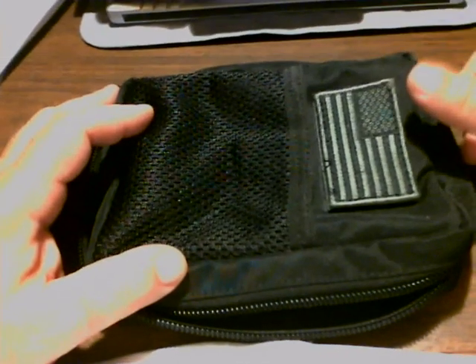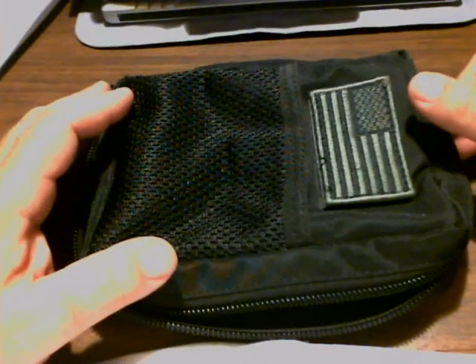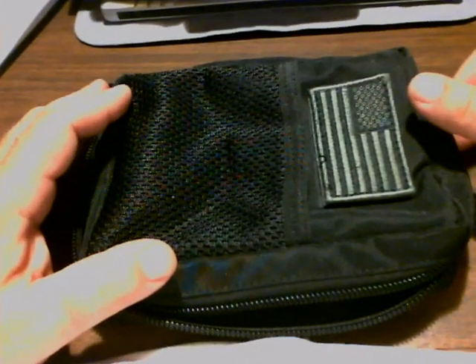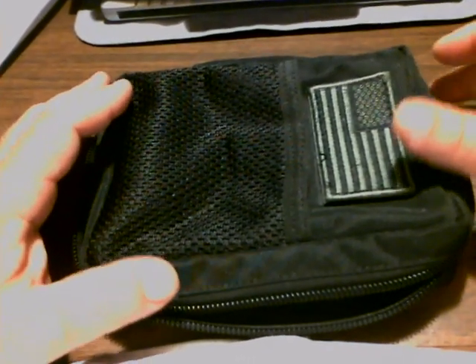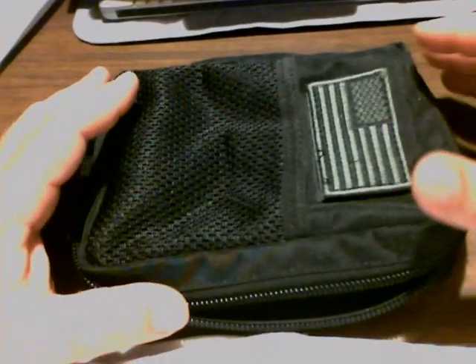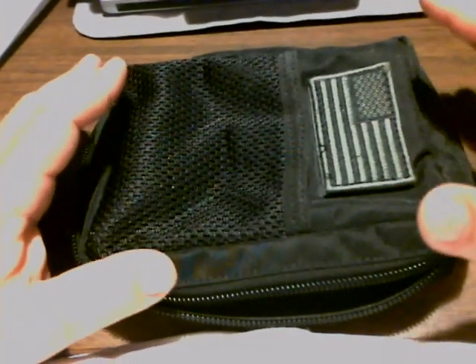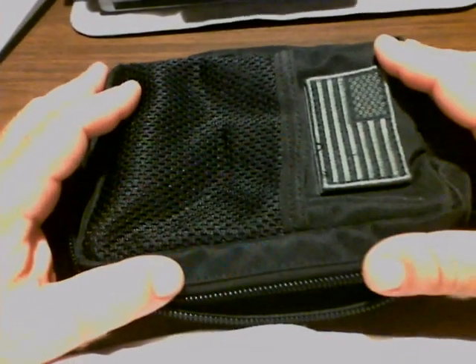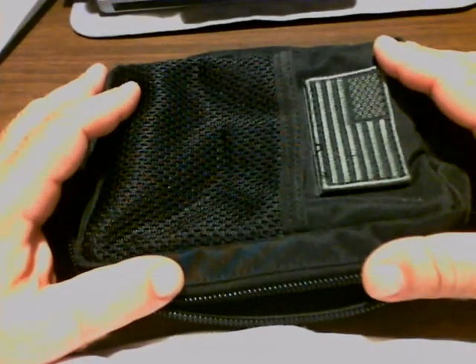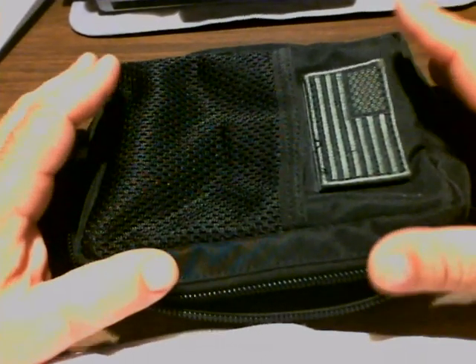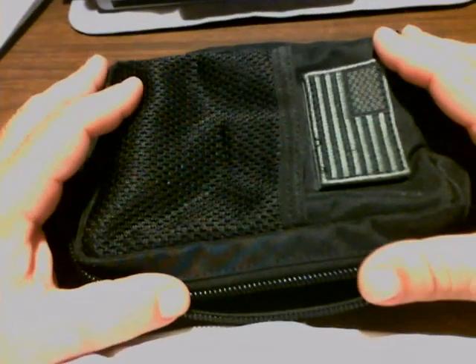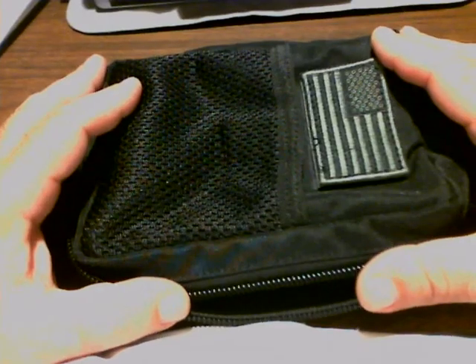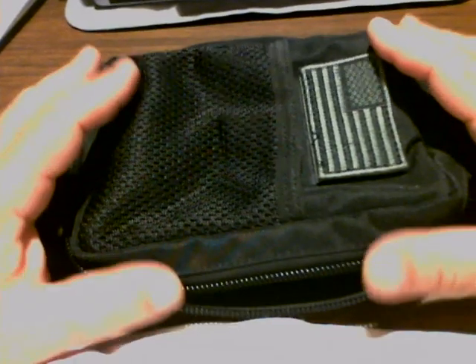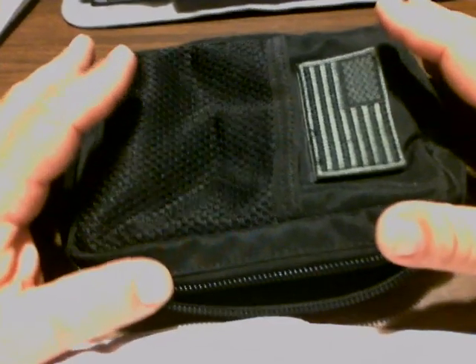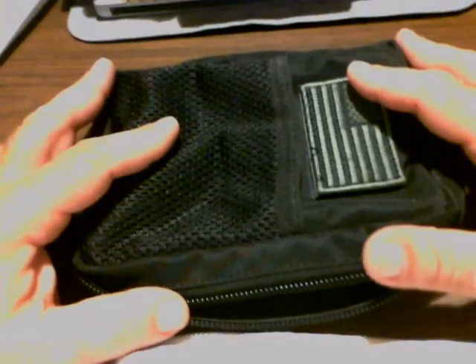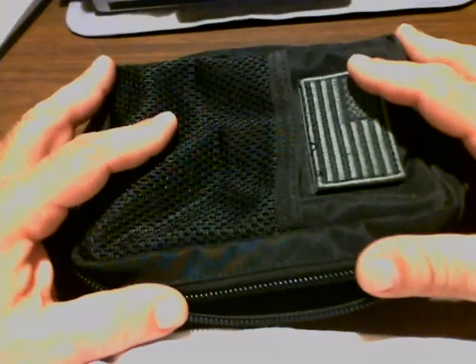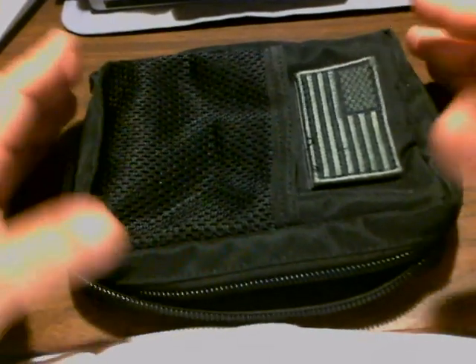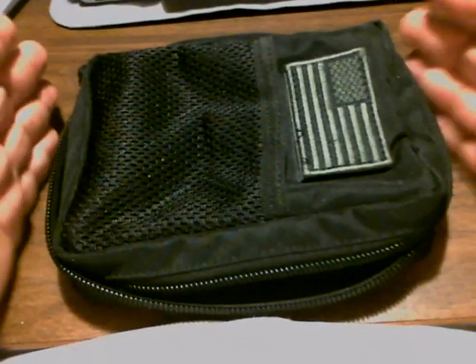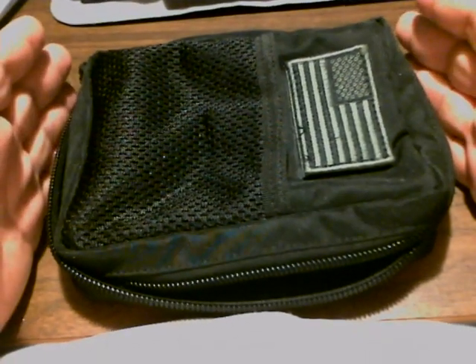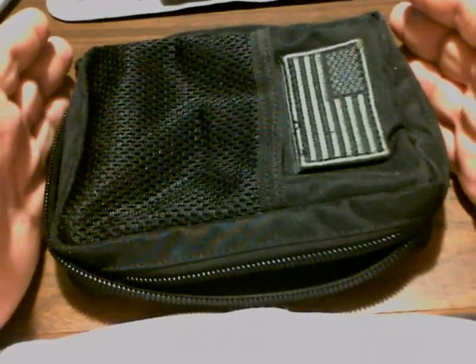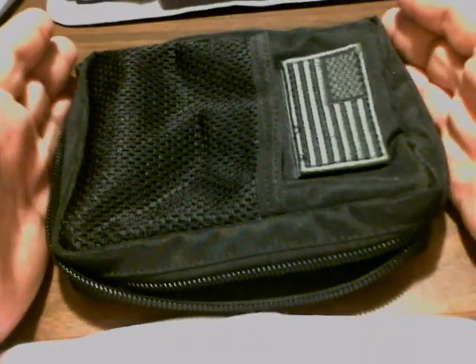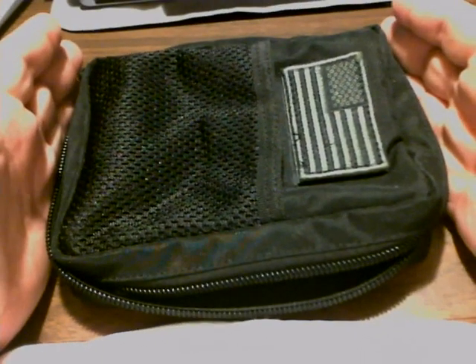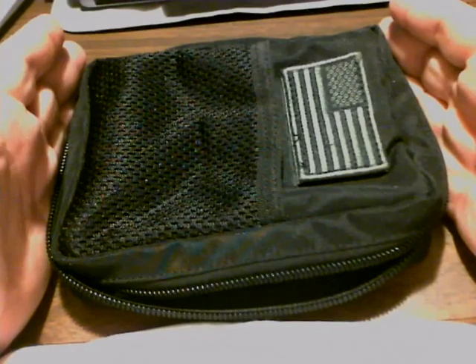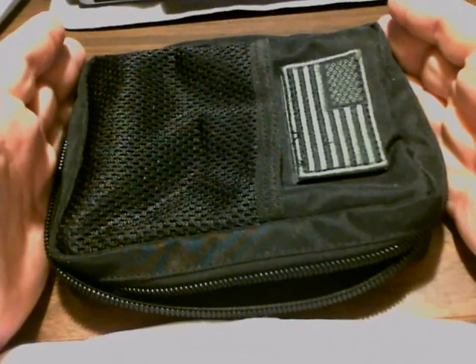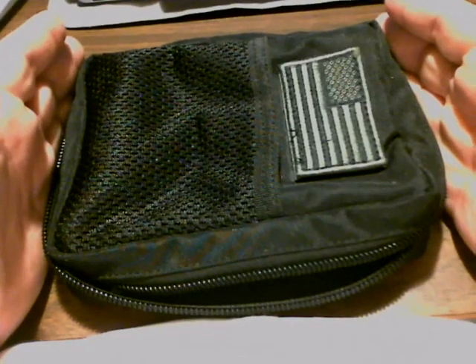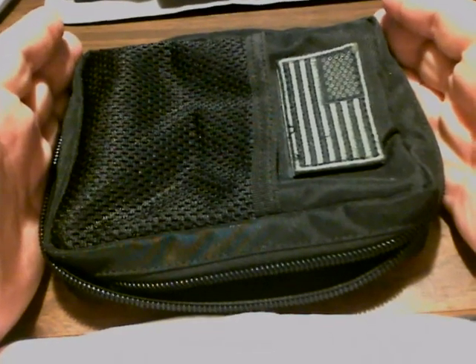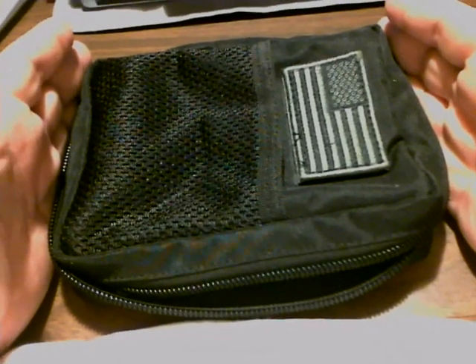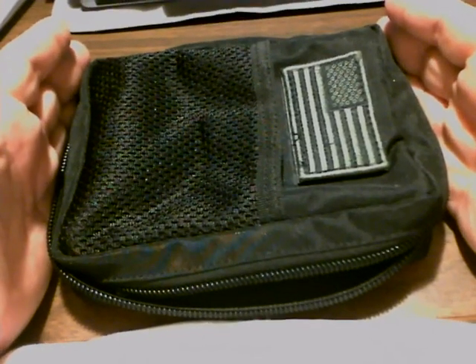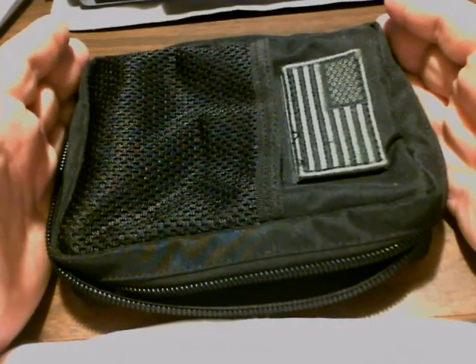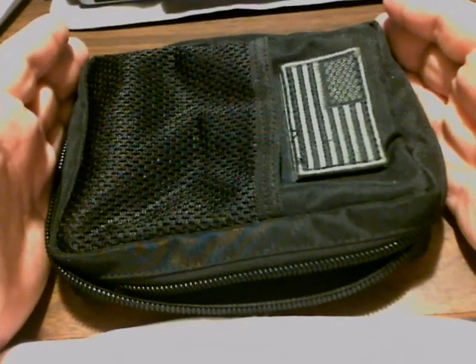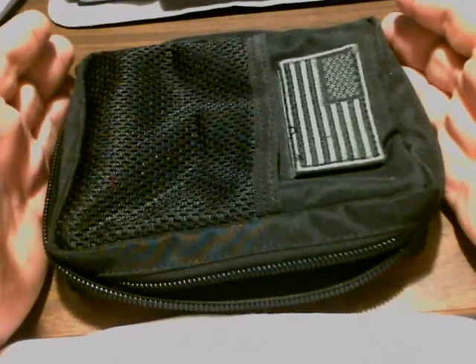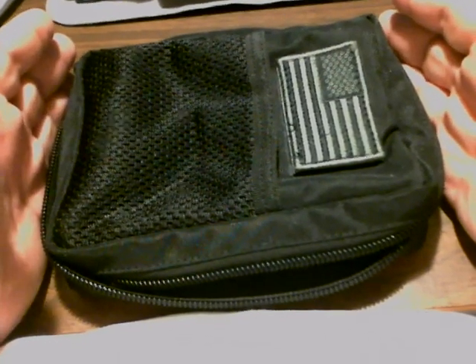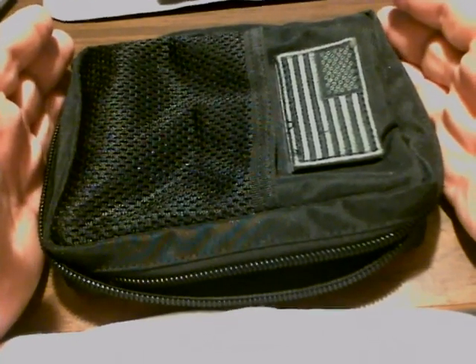Hey YouTube, Hambo back at the desk for just a minute. I wanted to show you one more thing — I've had this out a couple of times and forgot to show you. I'm talking about BDU organizers. They now come in a larger size, about one third larger than the normal size one.